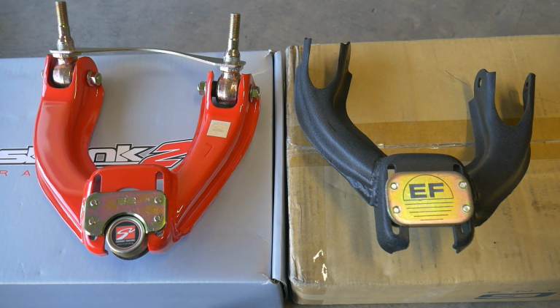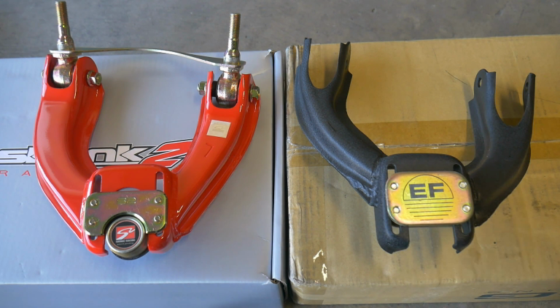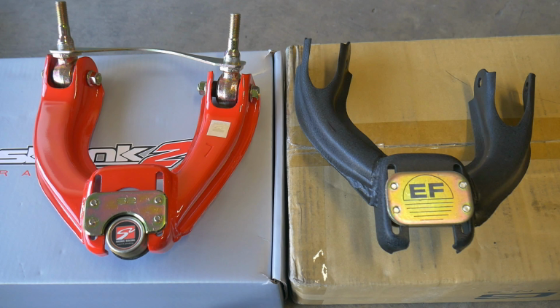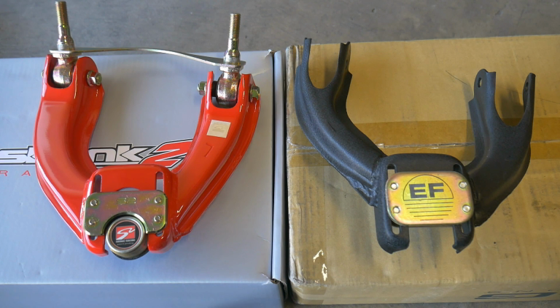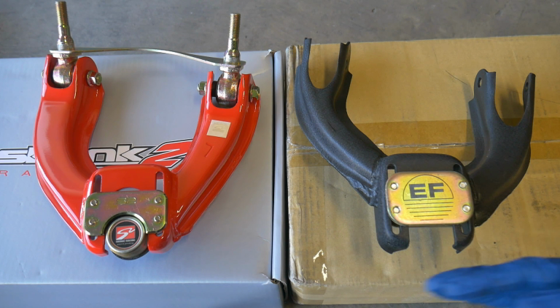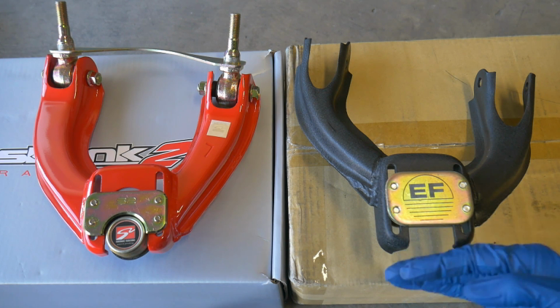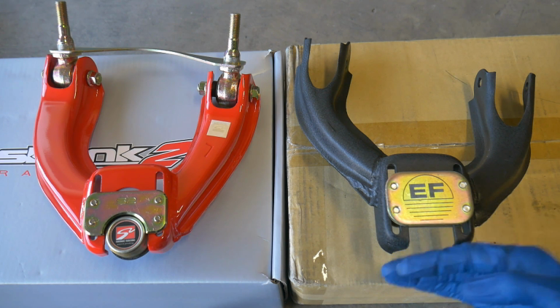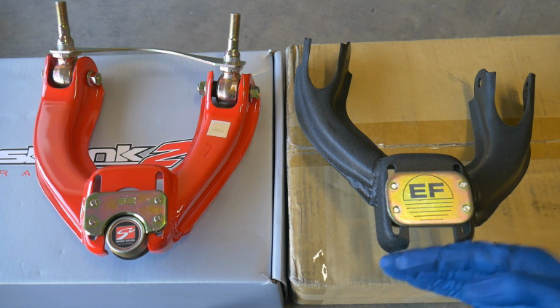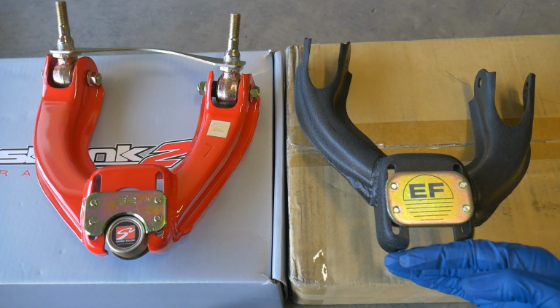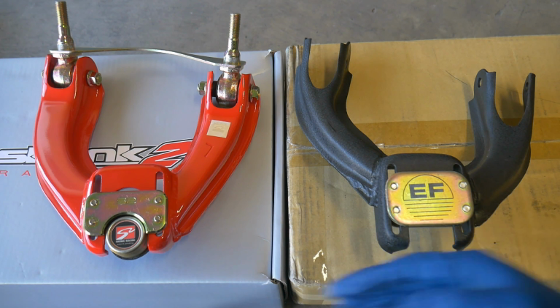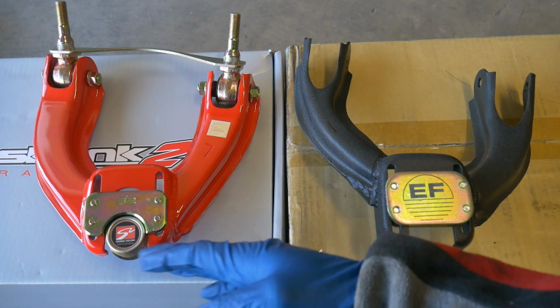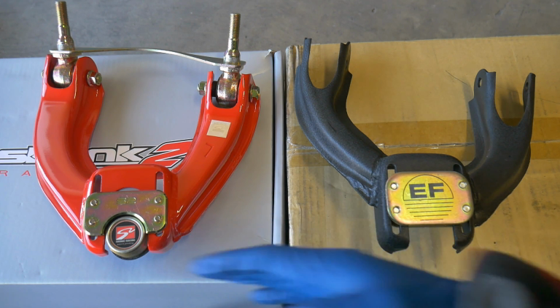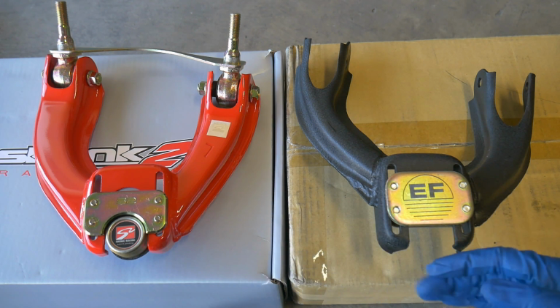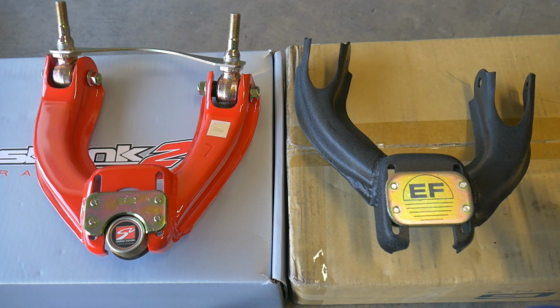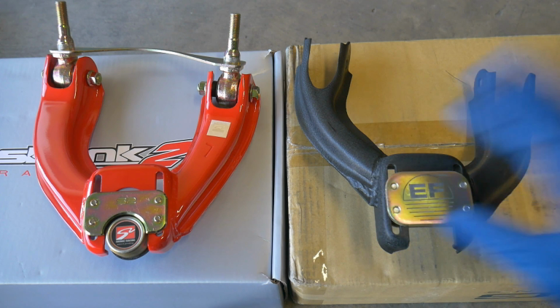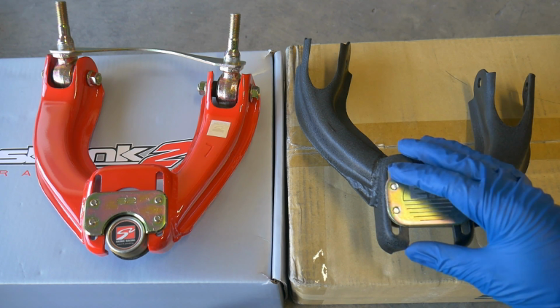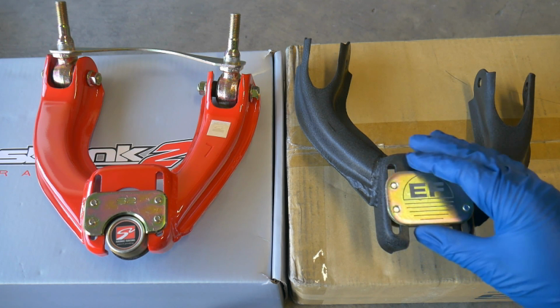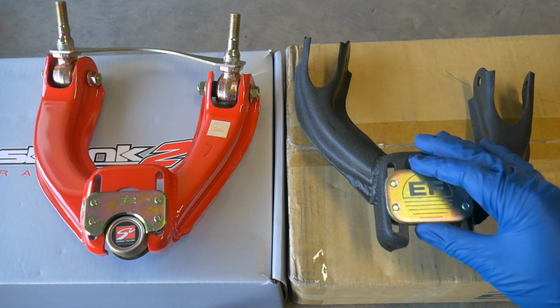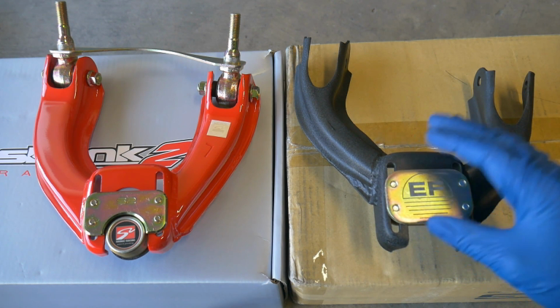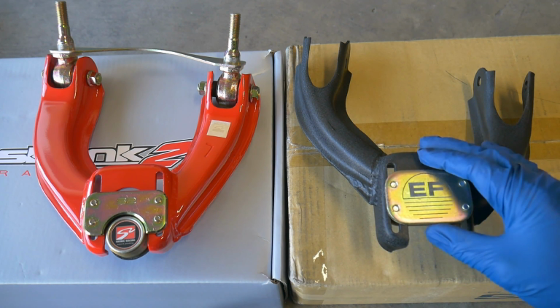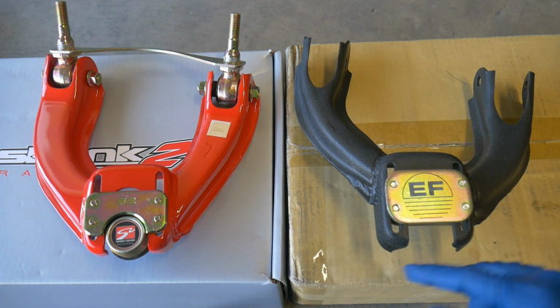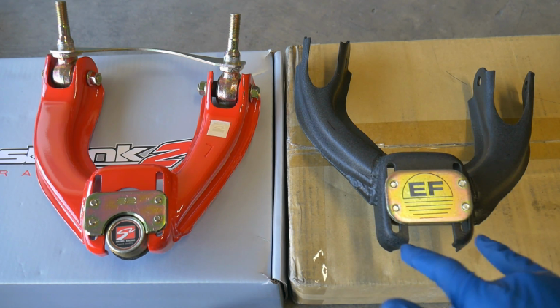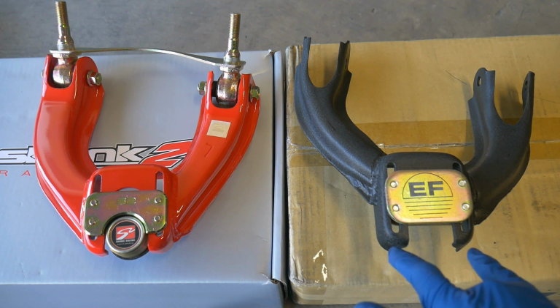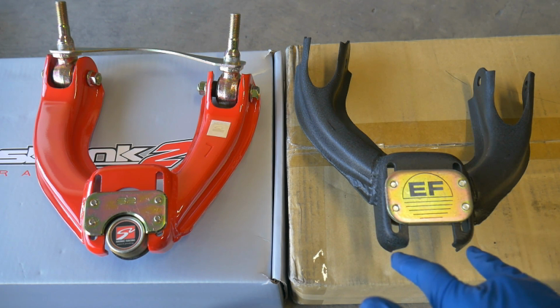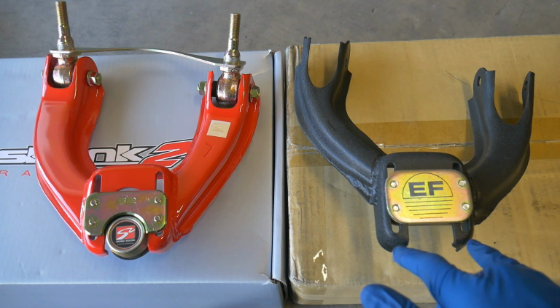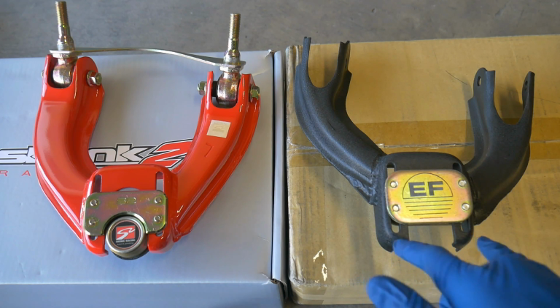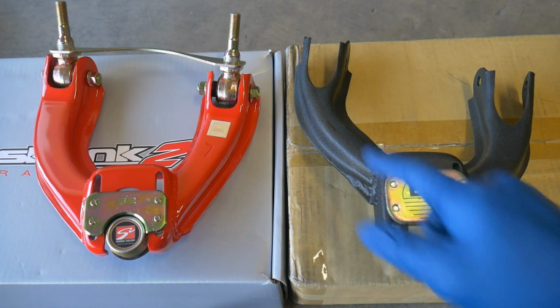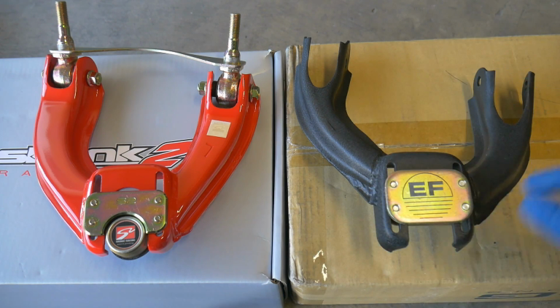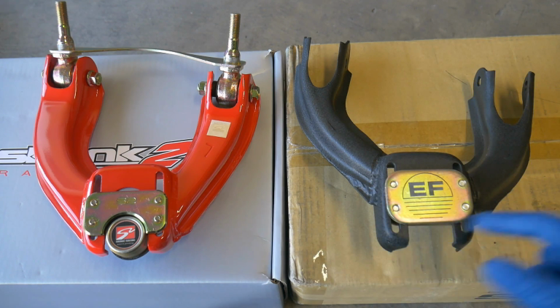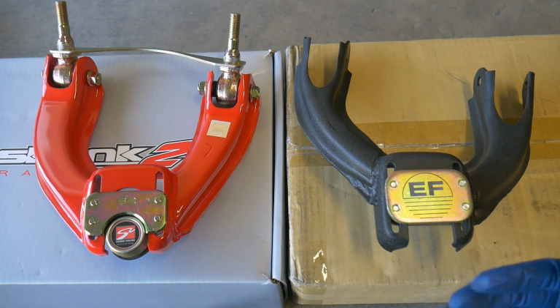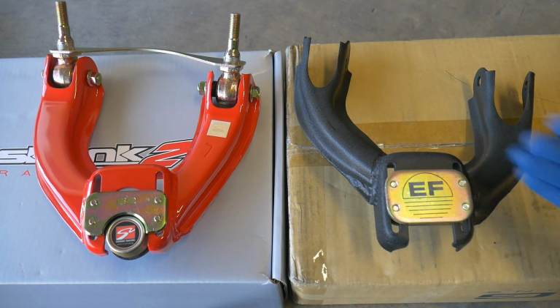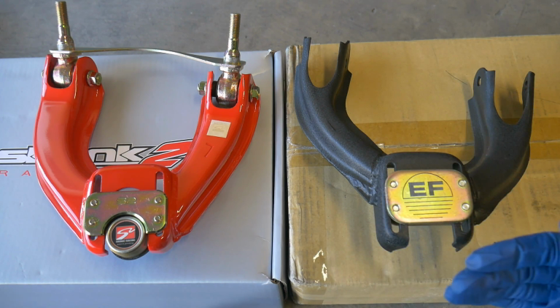We're going to test fitment on these to make sure it doesn't rub on the frame rail. We know the Skunk 2 doesn't, and that's what I was curious about. I had messaged the owner and asked him if he had any fitment issues with these upper control arms rubbing anywhere.